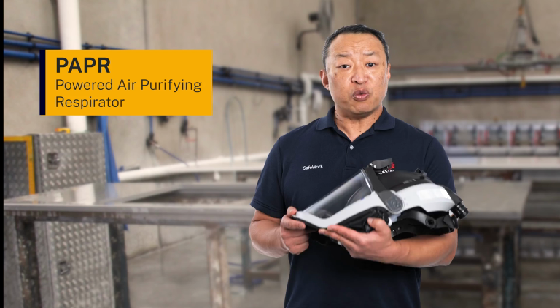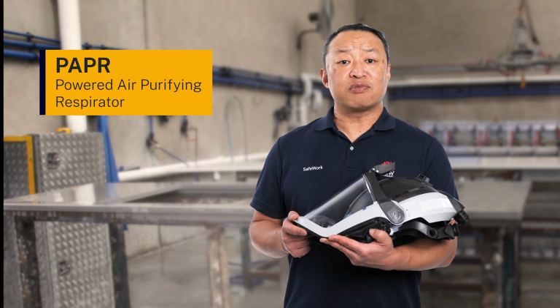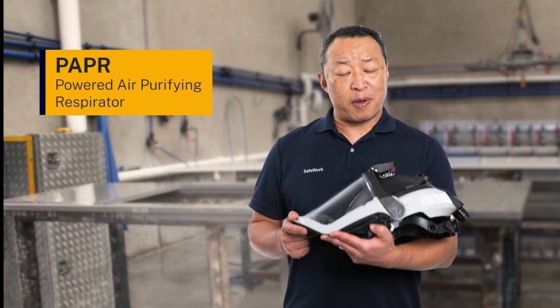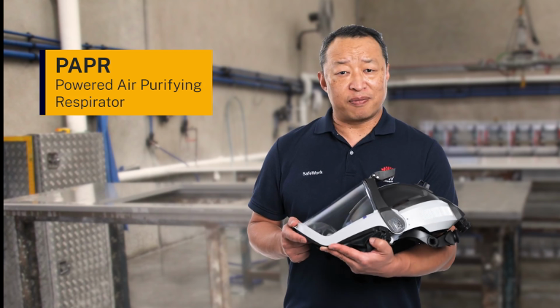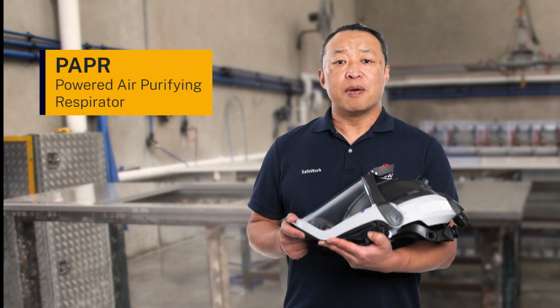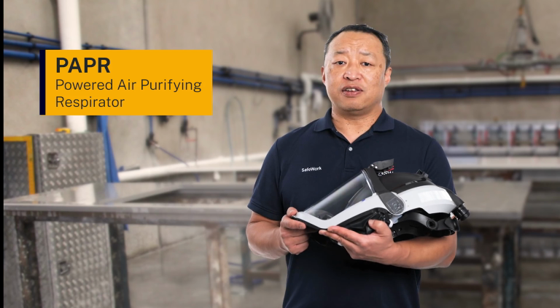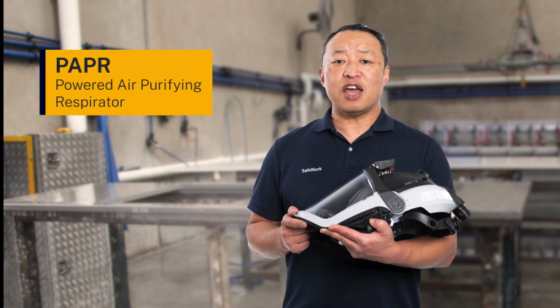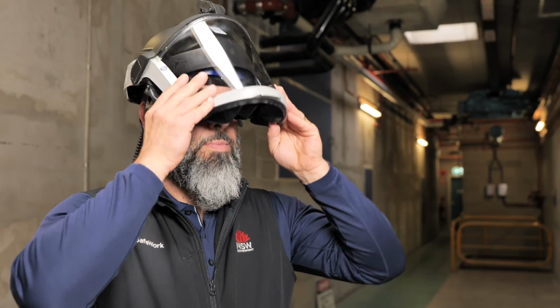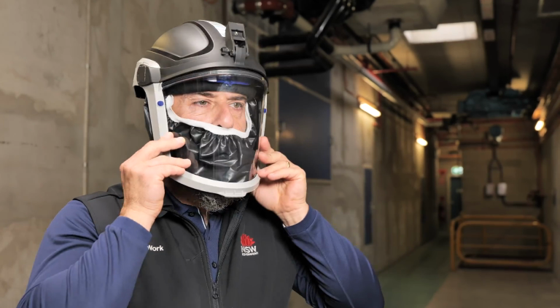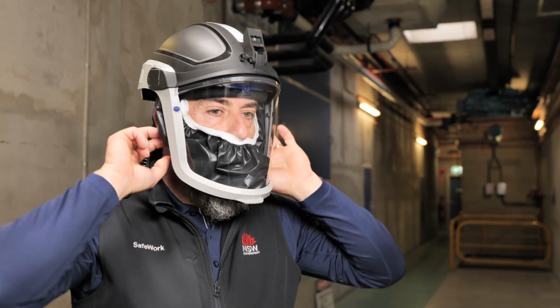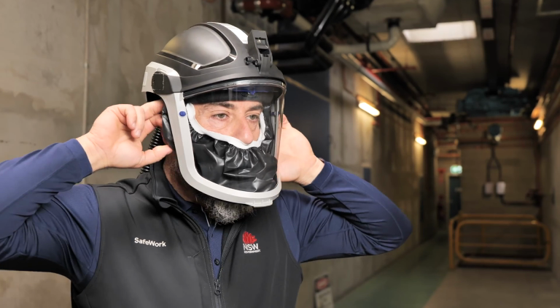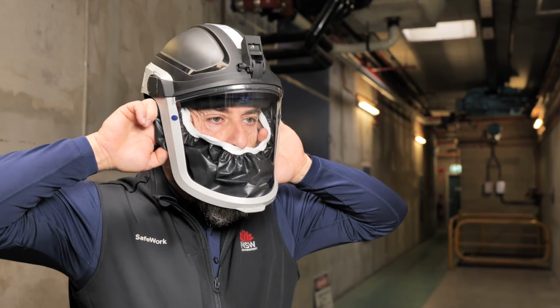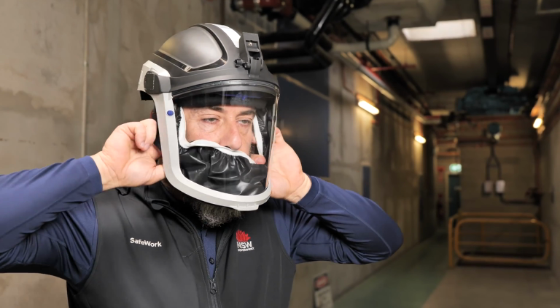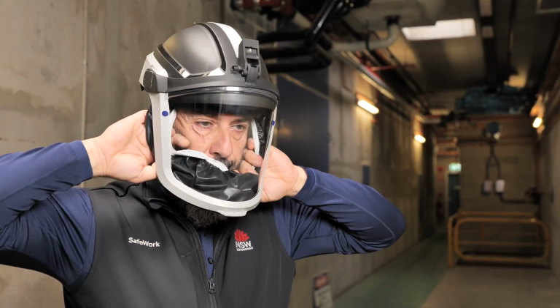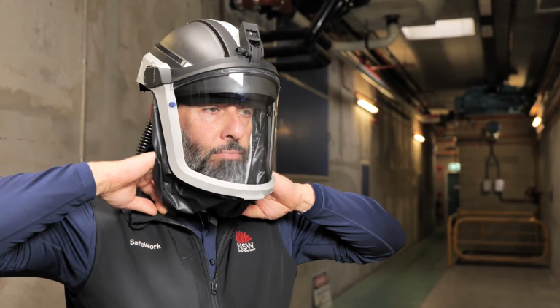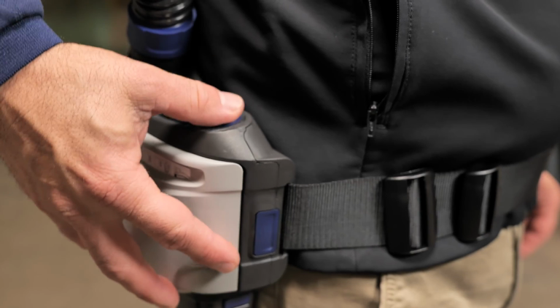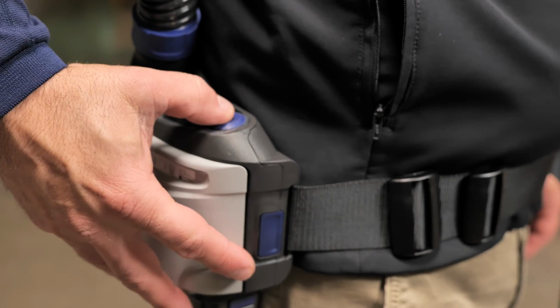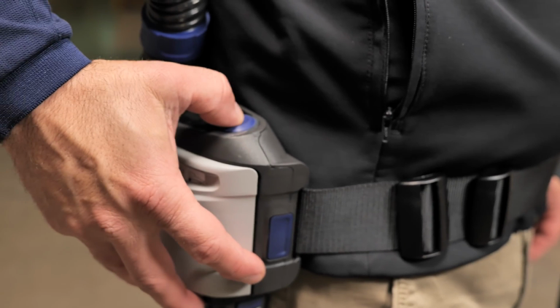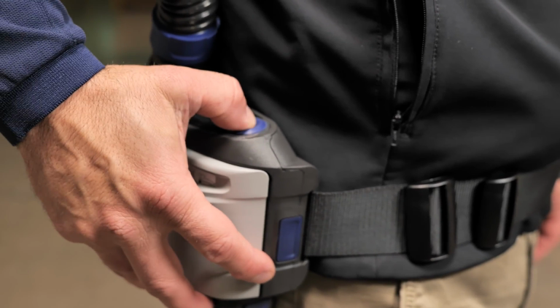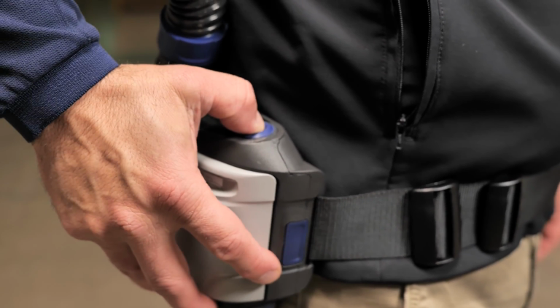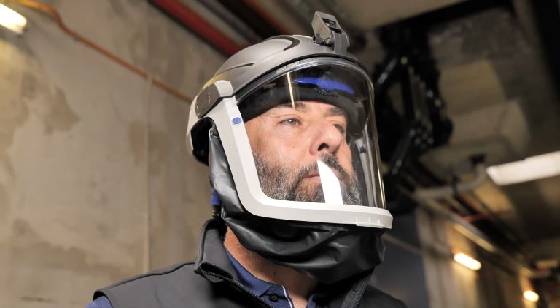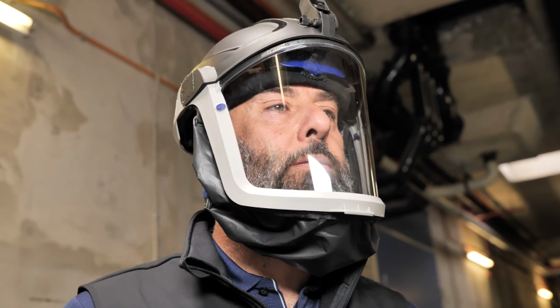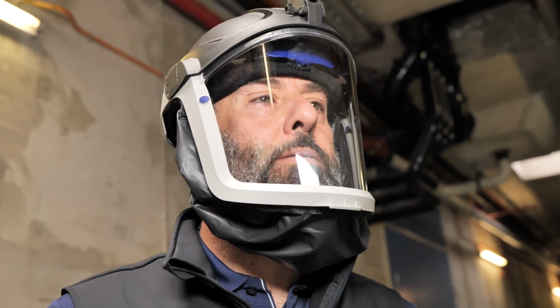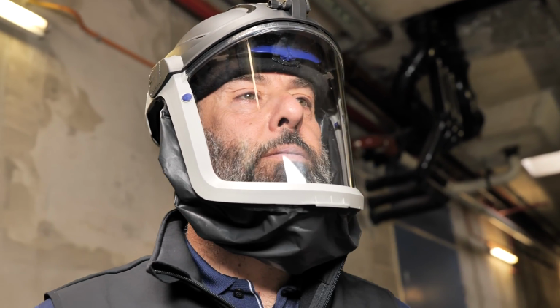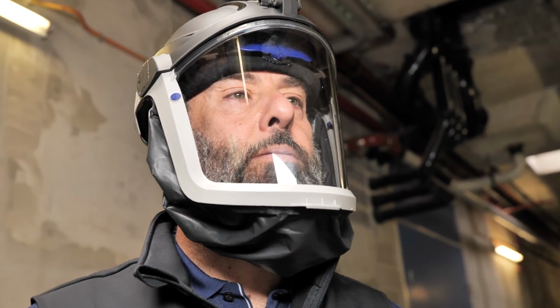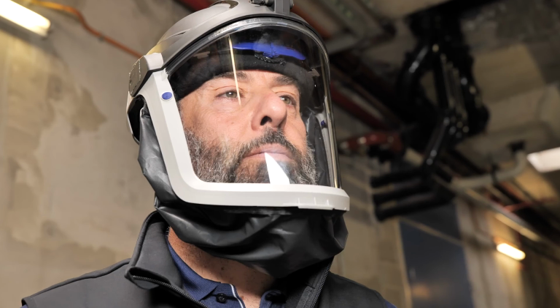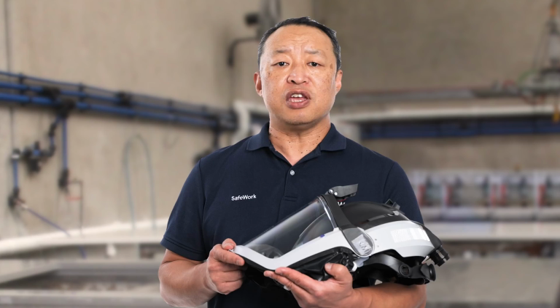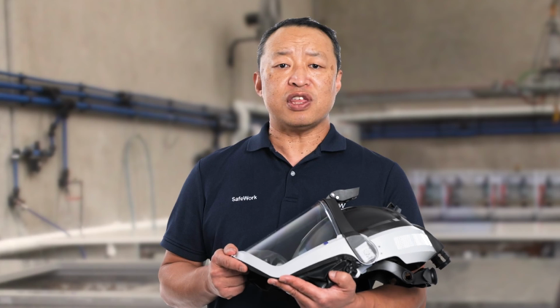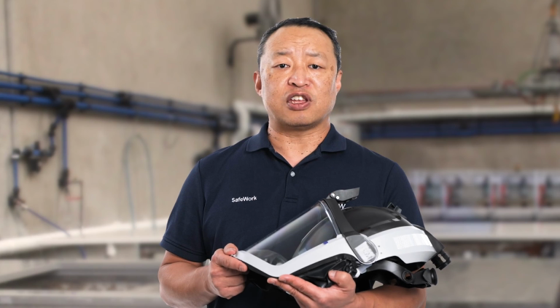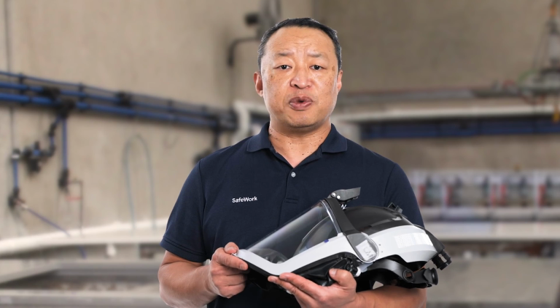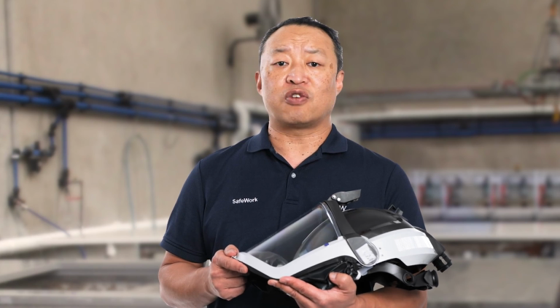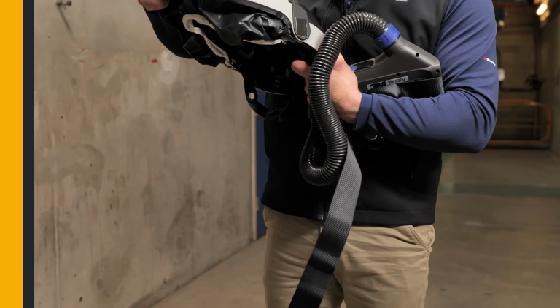Anyone can wear a PAPR, but if you have a beard, a loose-fitting PAPR is the best option, as the equipment does not rely on a seal to provide protection. When using a PAPR, here are three things that need to be checked regularly.